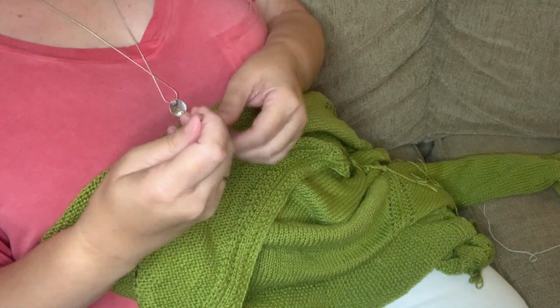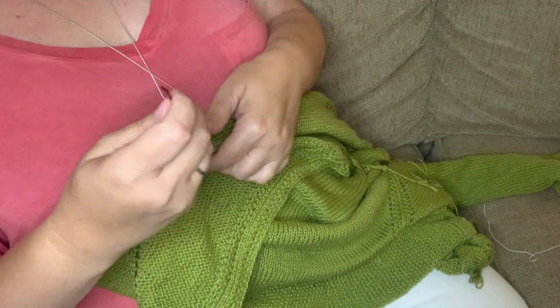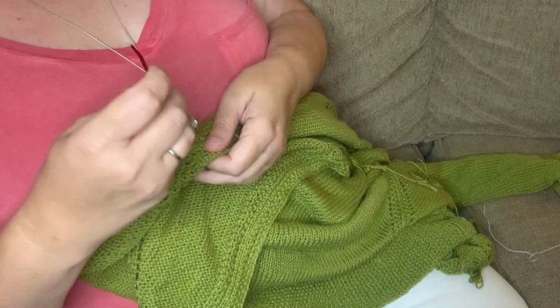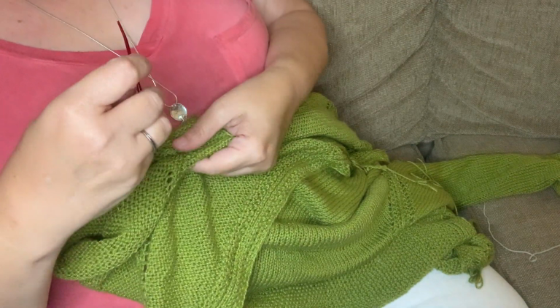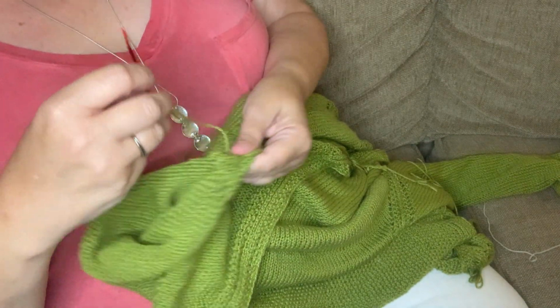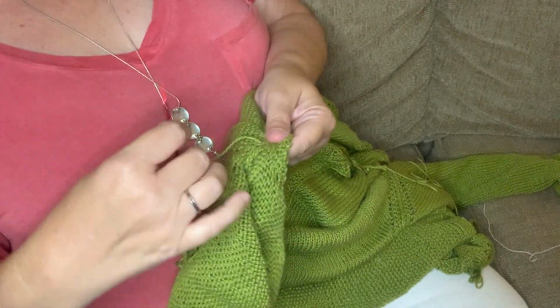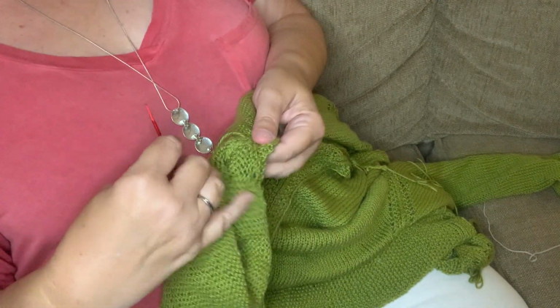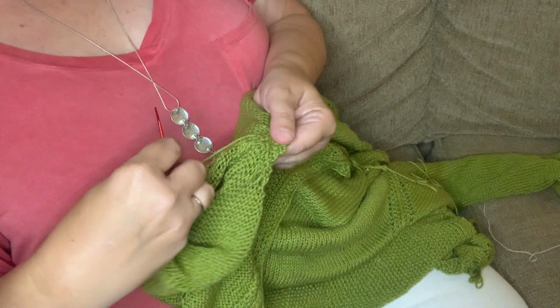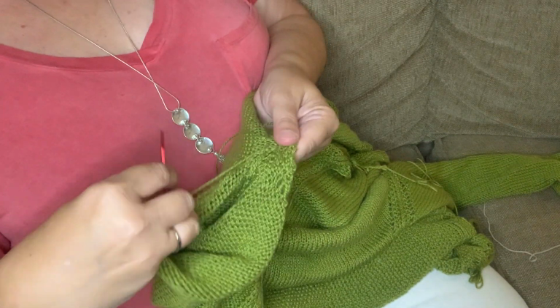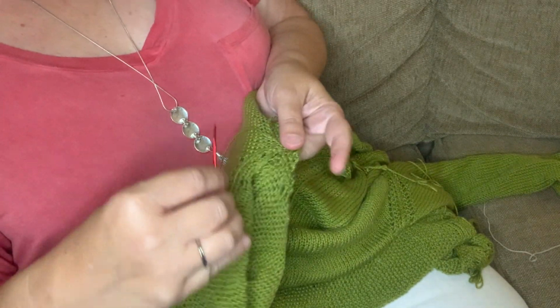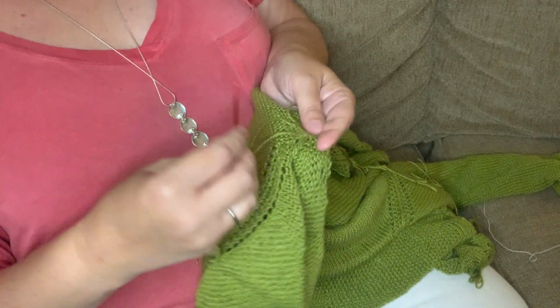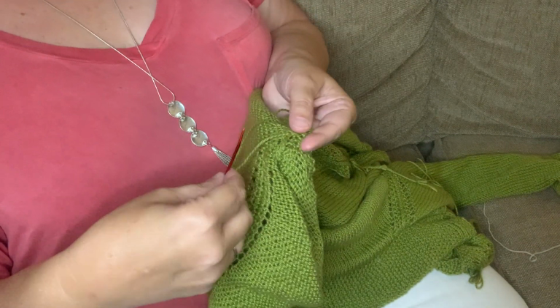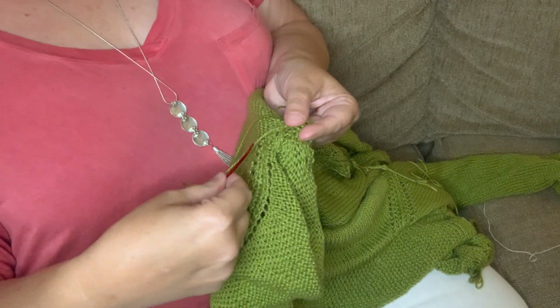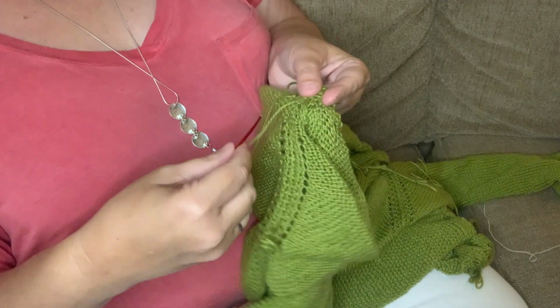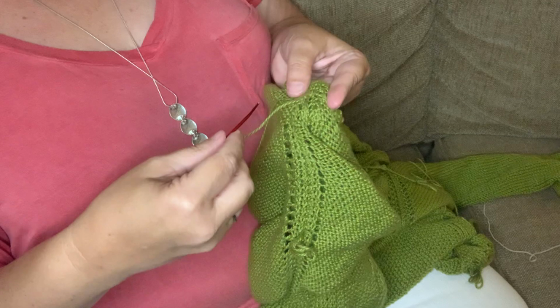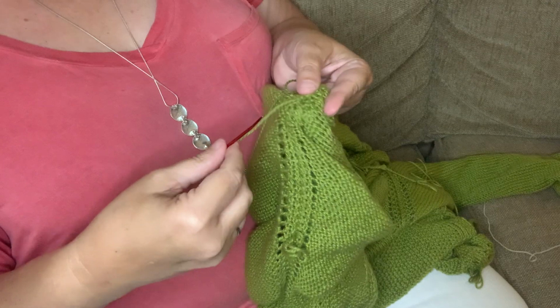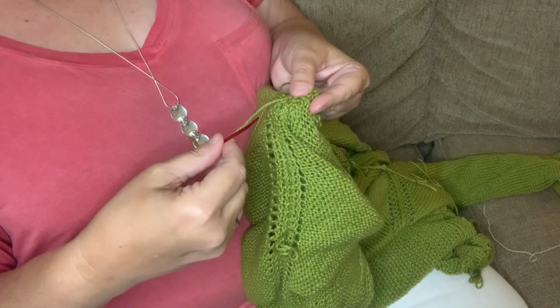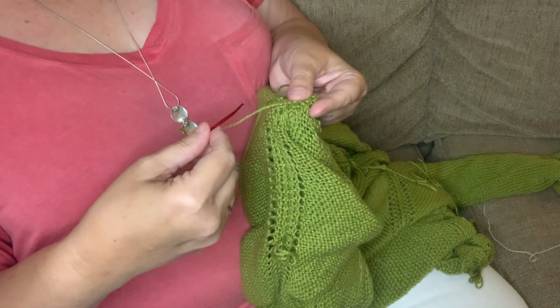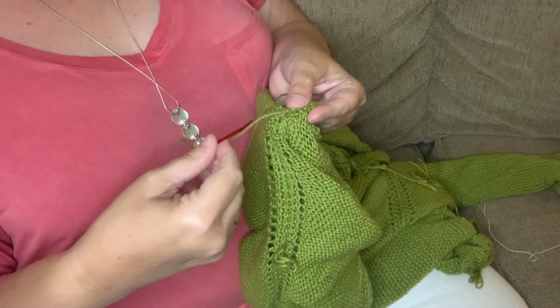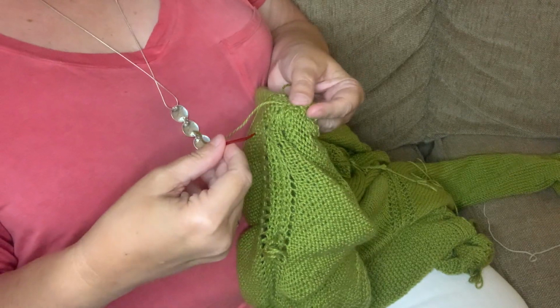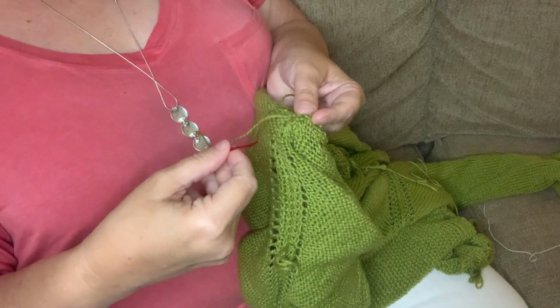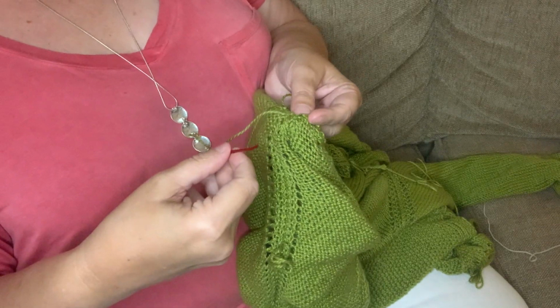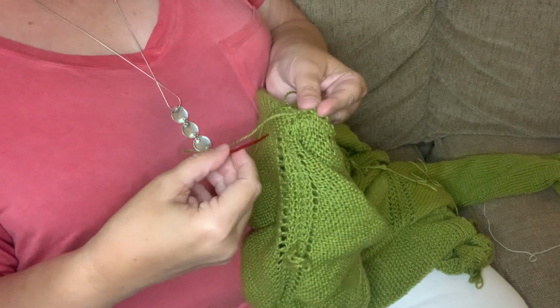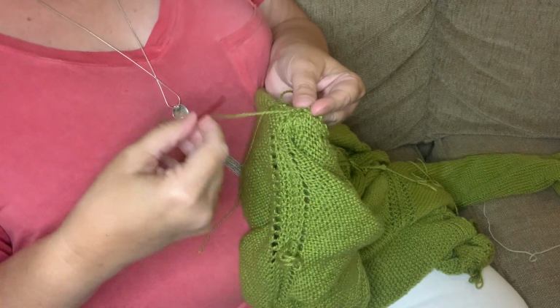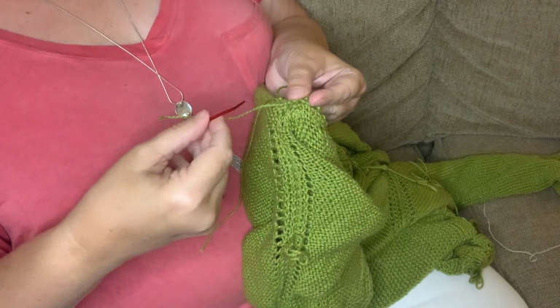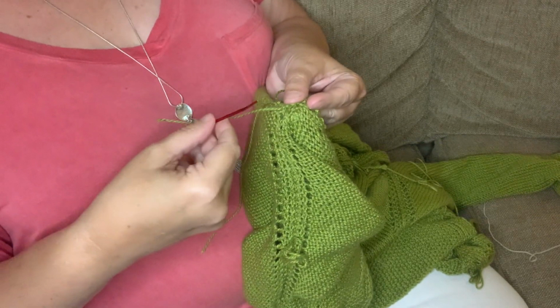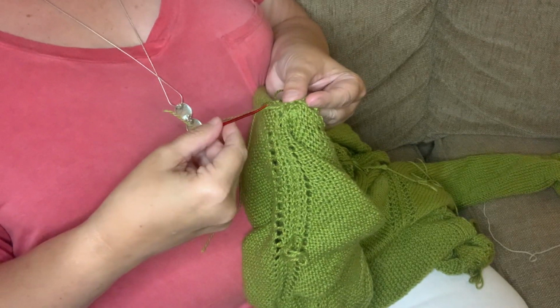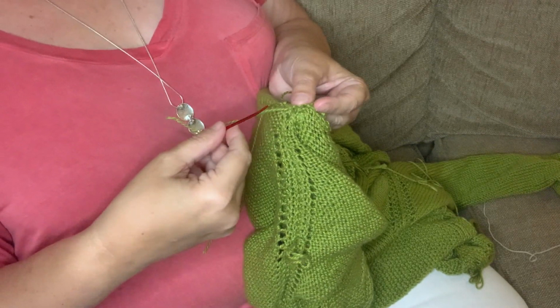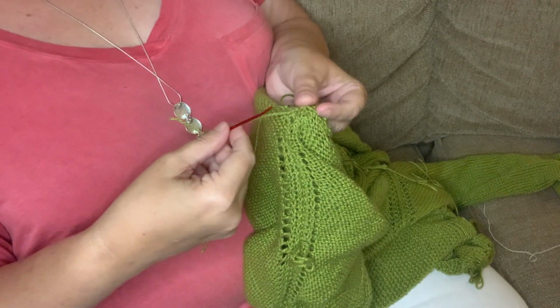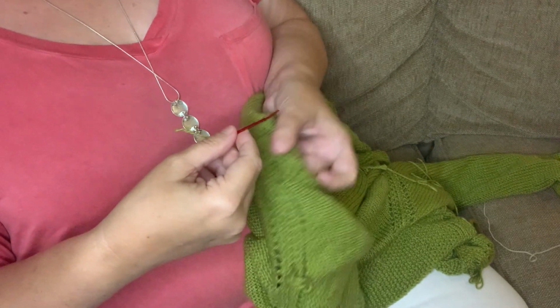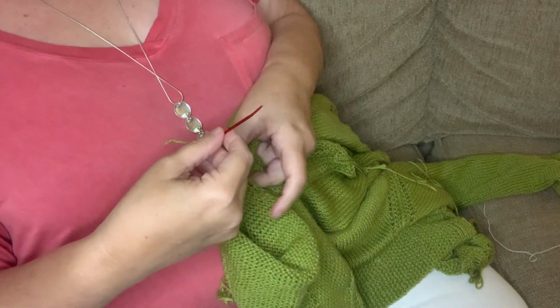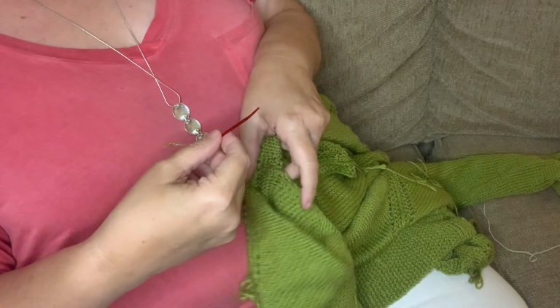Thanks for joining us. Today I'm going to teach you how to wind in threads when you're done with your knitting or crochet project.